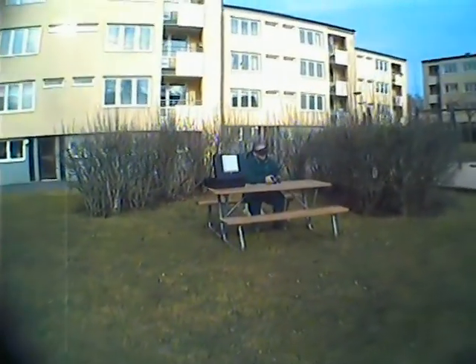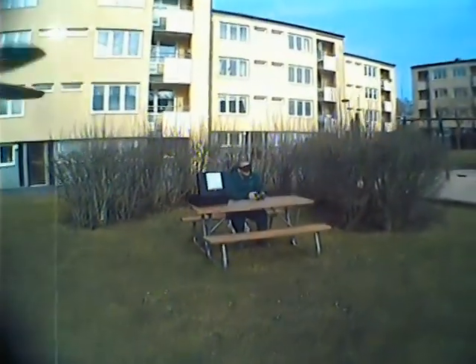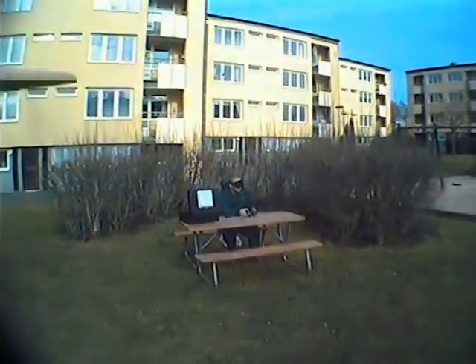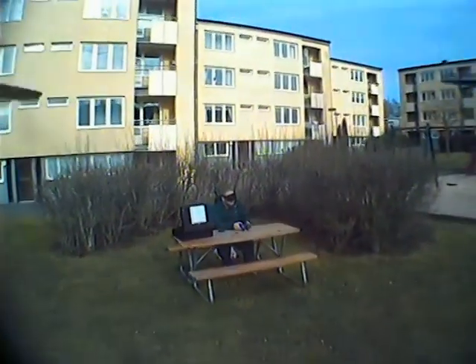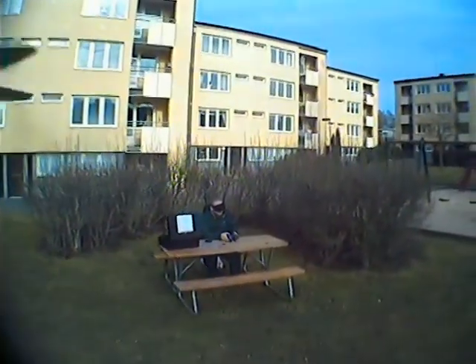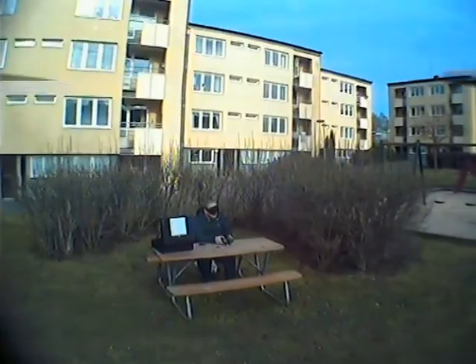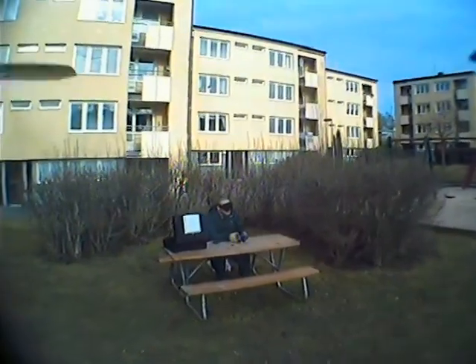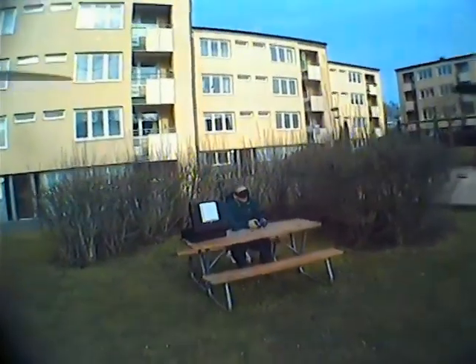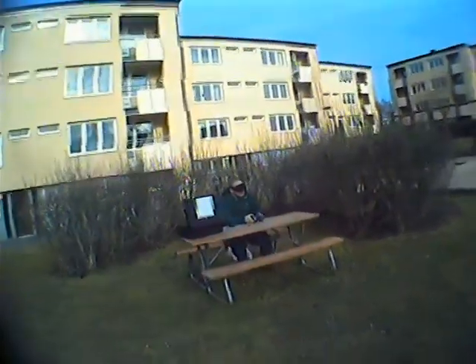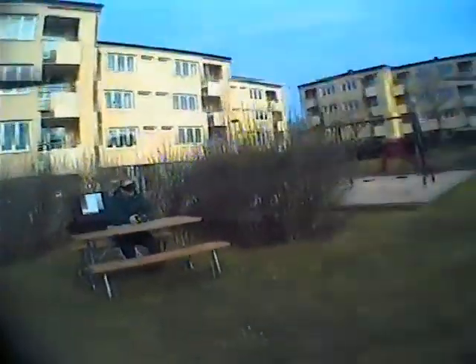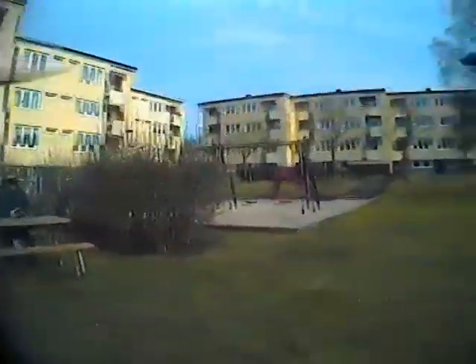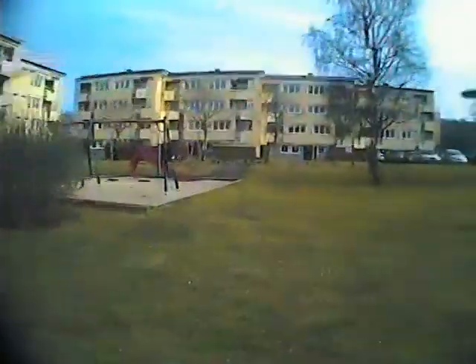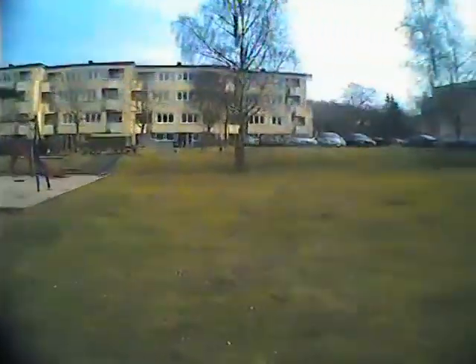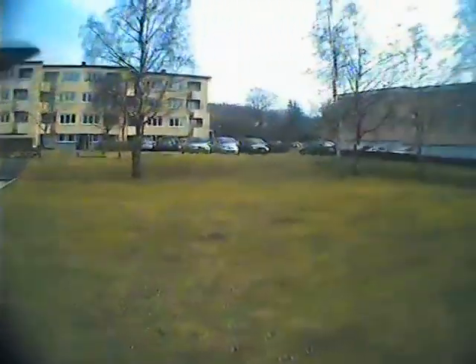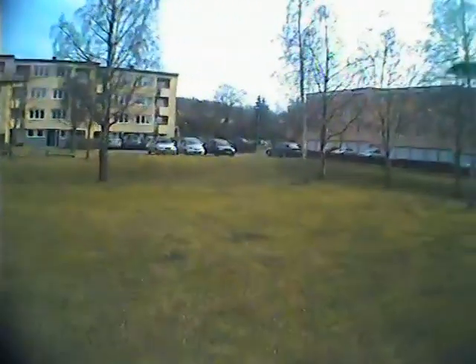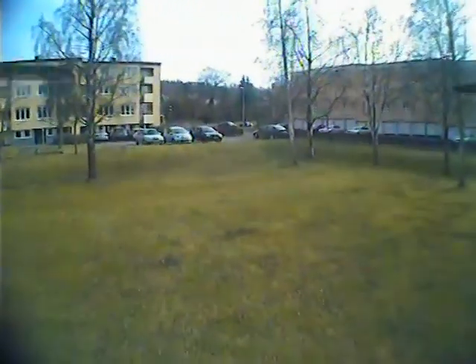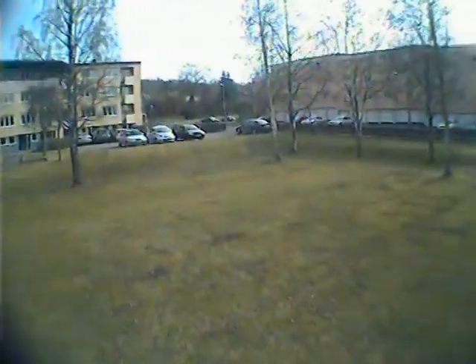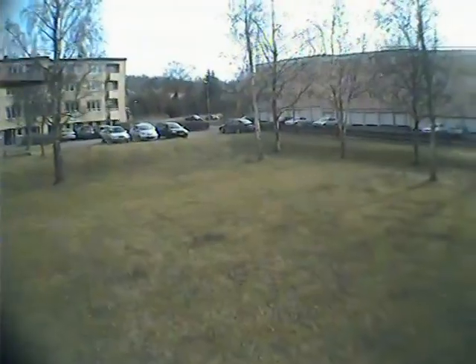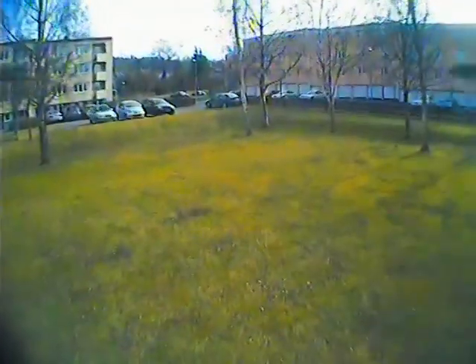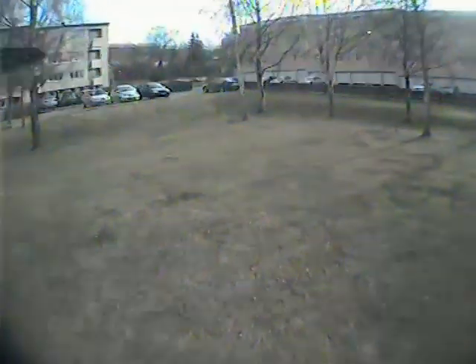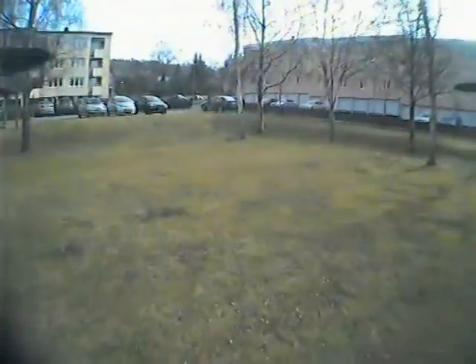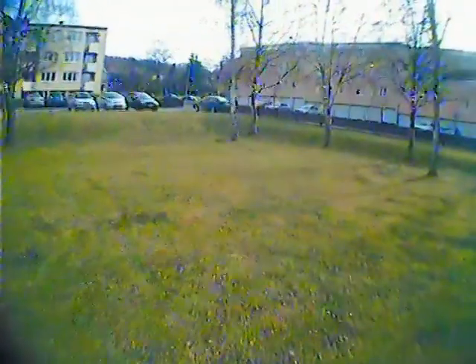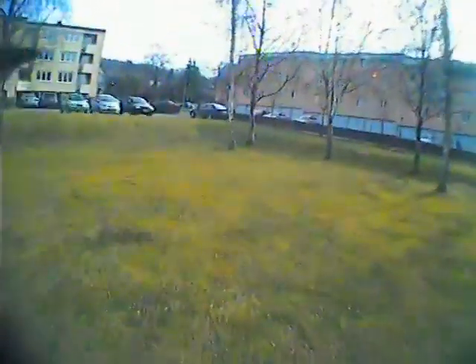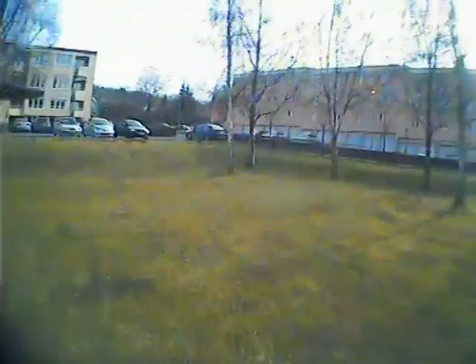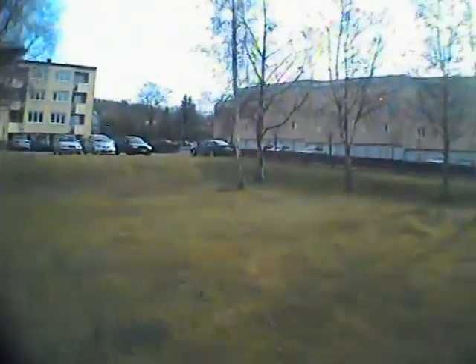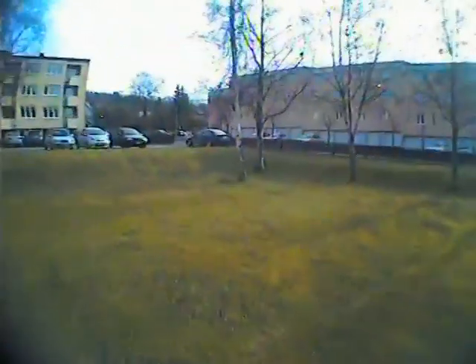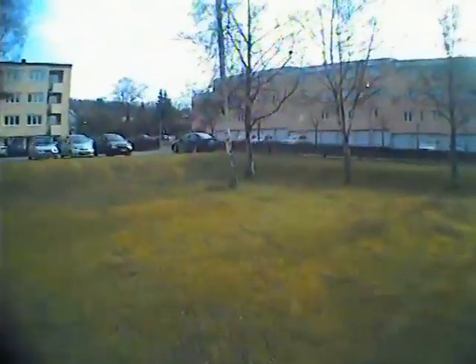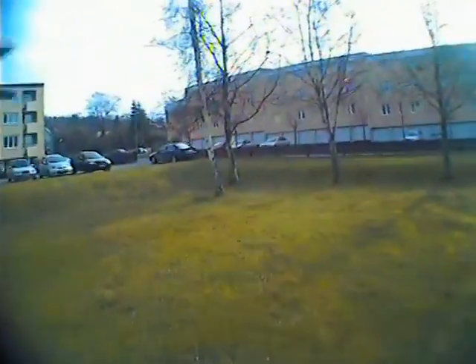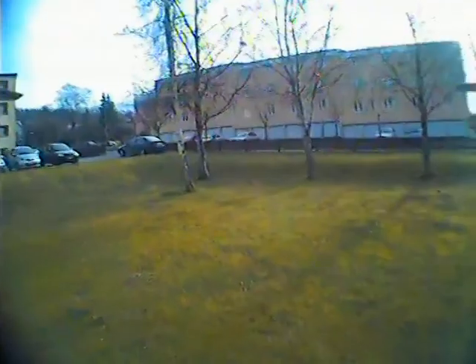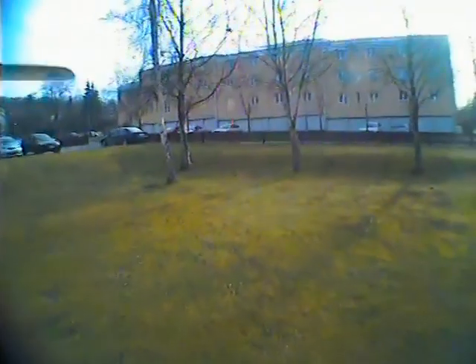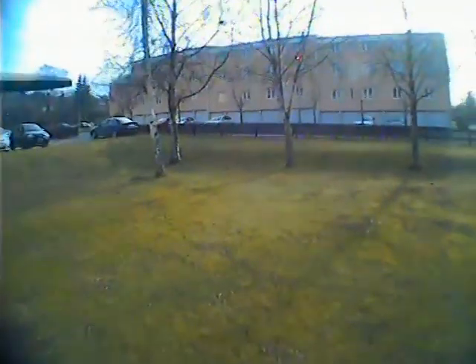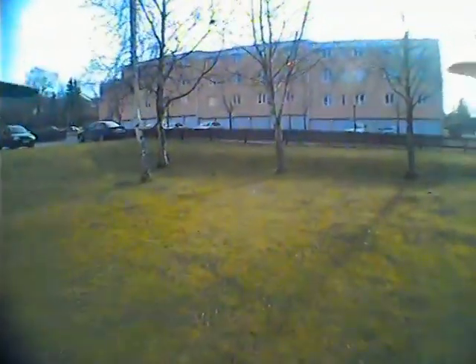That's me with my ski mask video goggles, and my ground station with a white patch antenna on. I have to watch out for the trees when I fly here so I don't hit them.